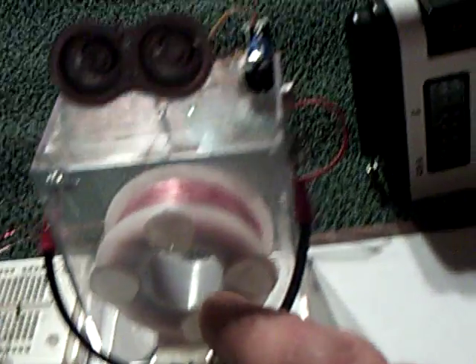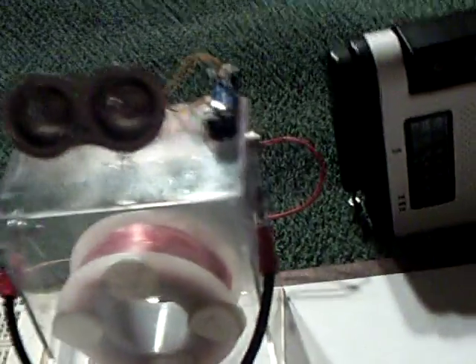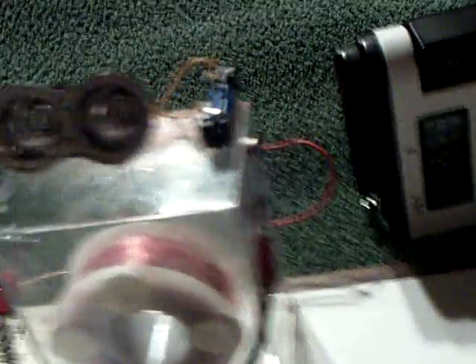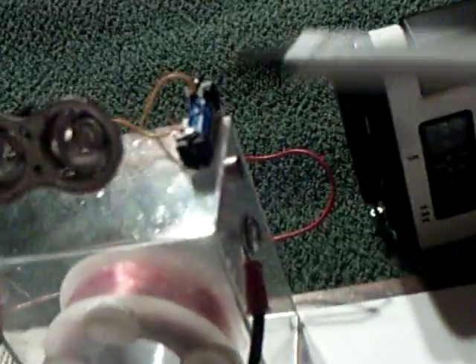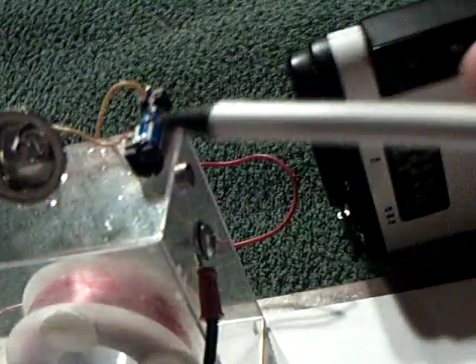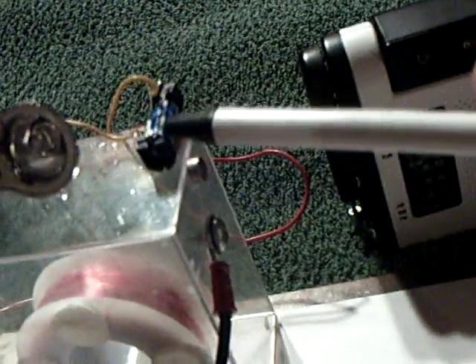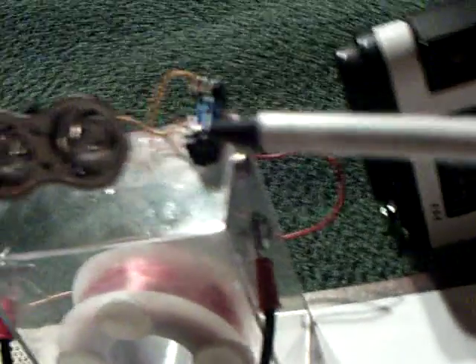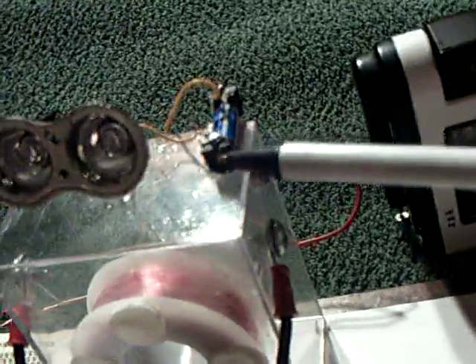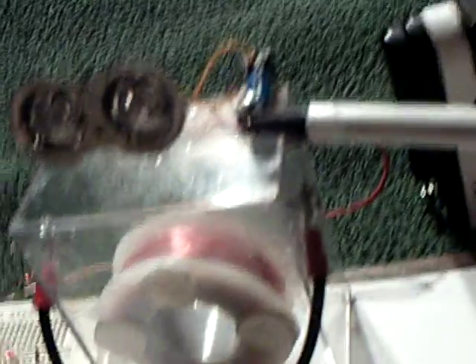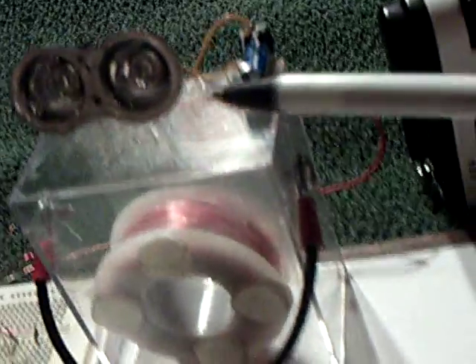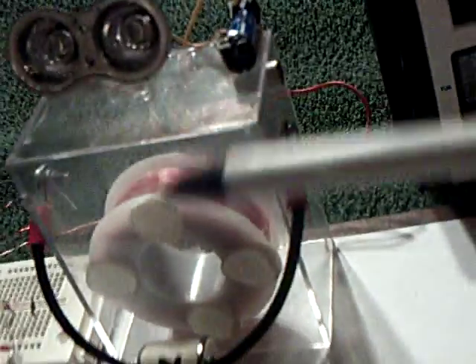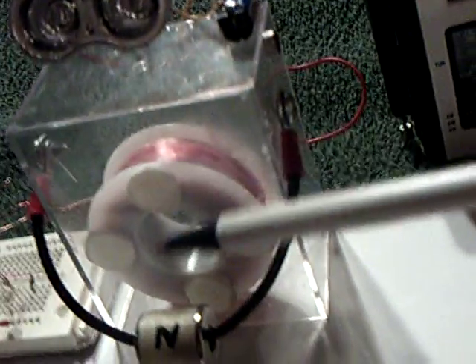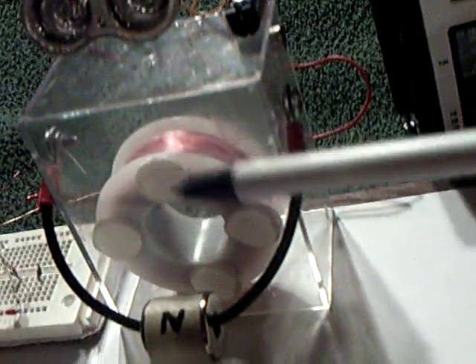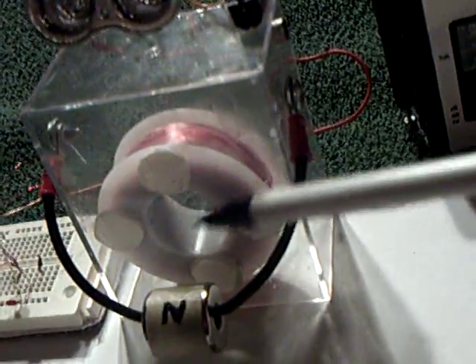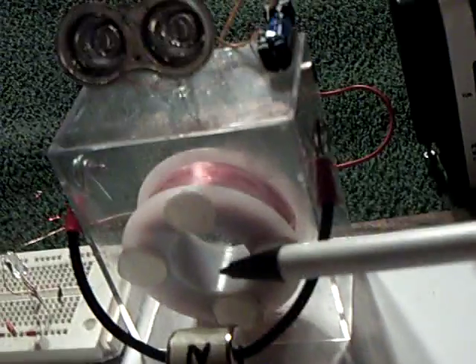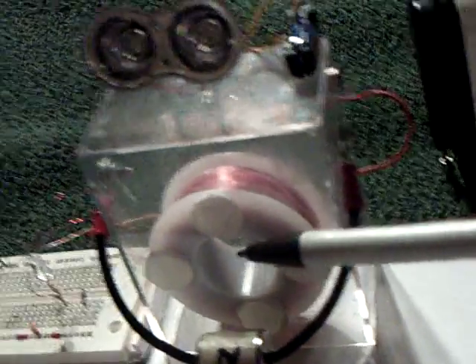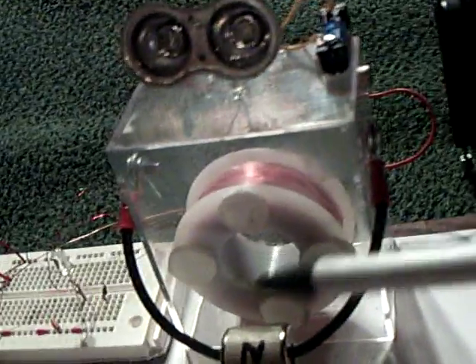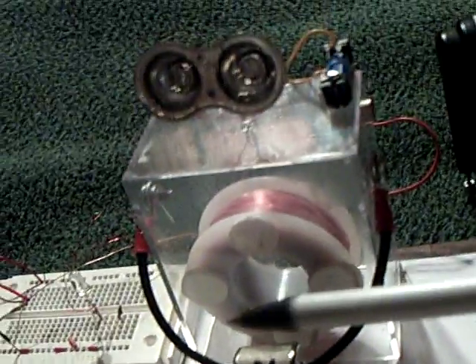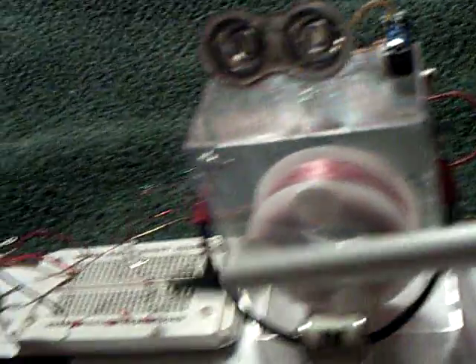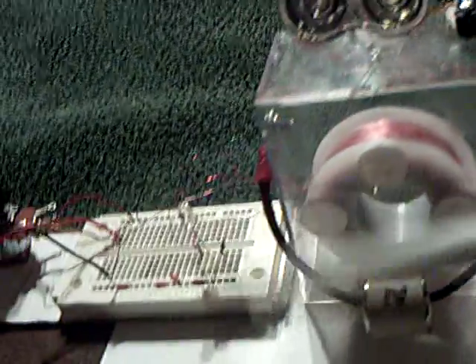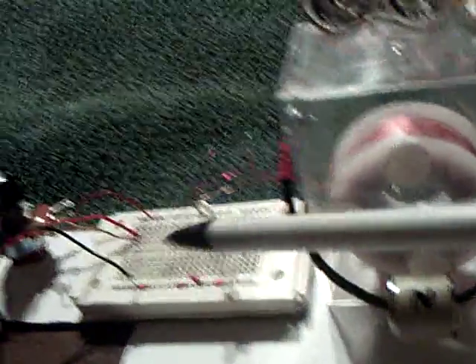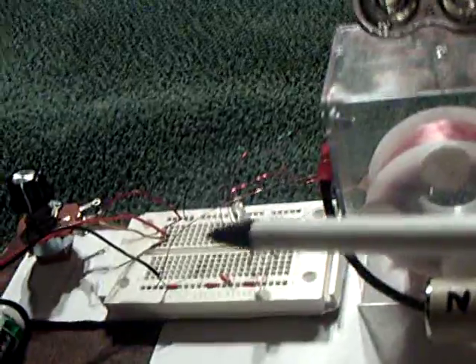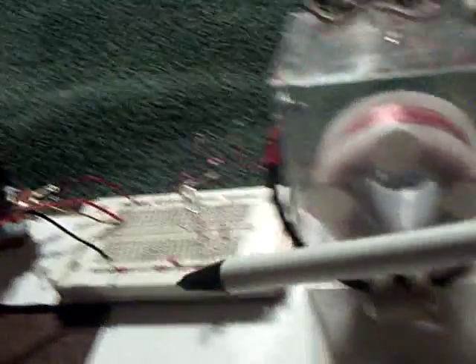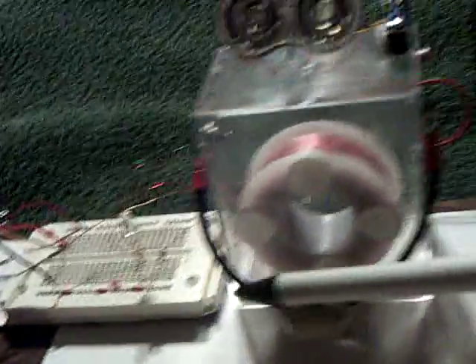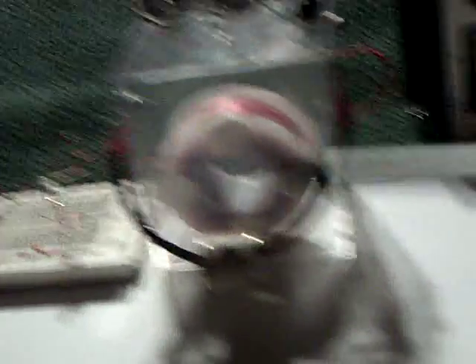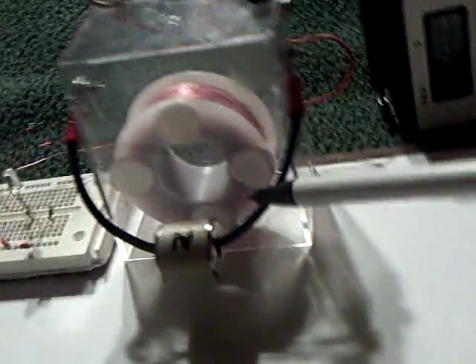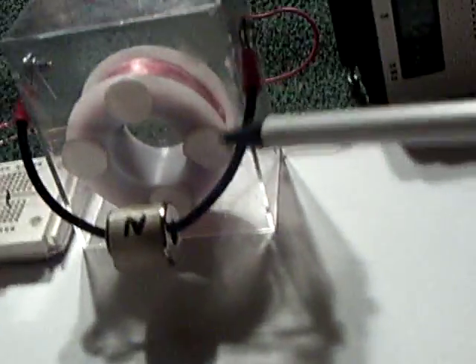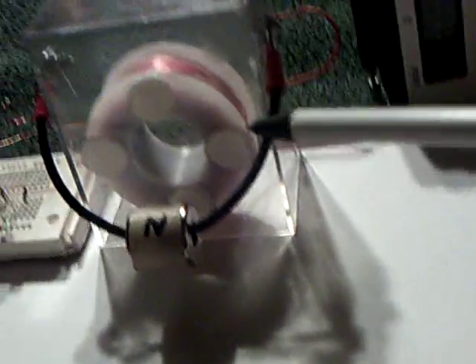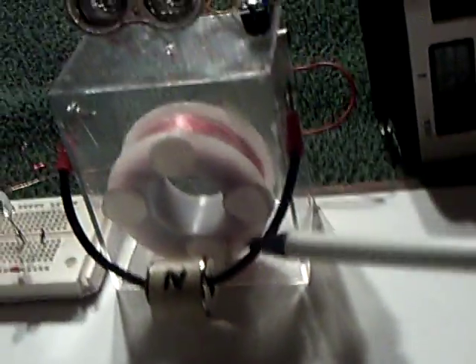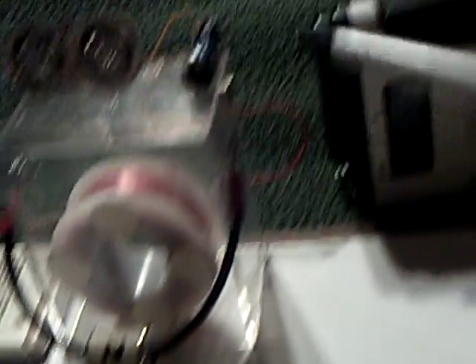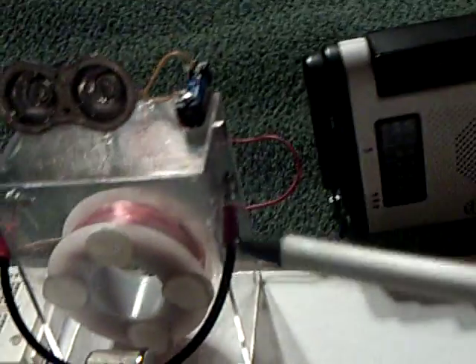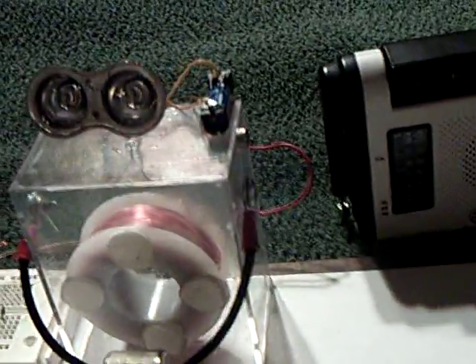This is just the reed switch setup that I've shown before. You could run this with a regular Bedini circuit or the transistor circuit, but for today I just did it with a reed switch.